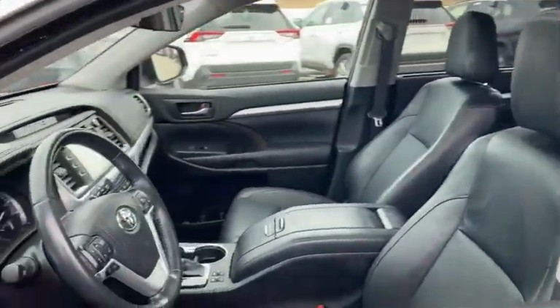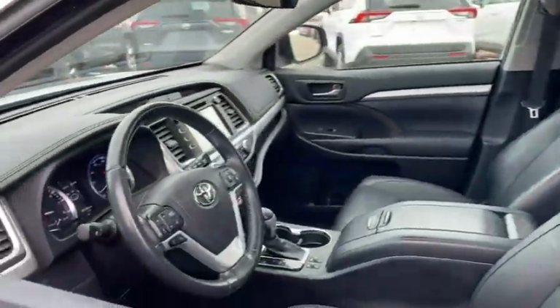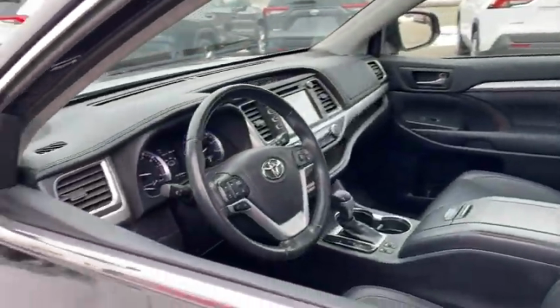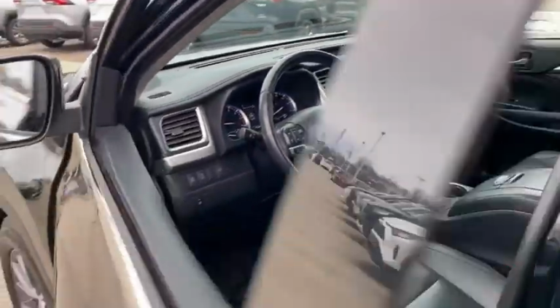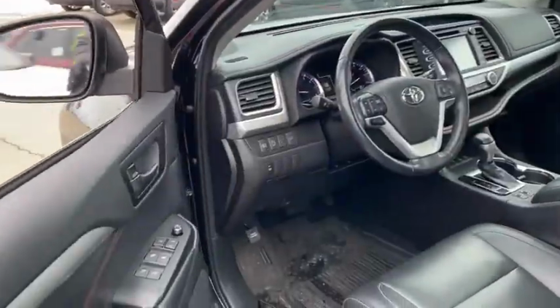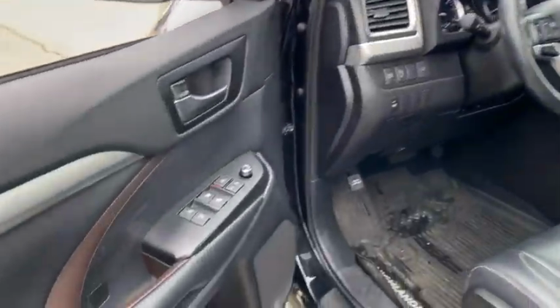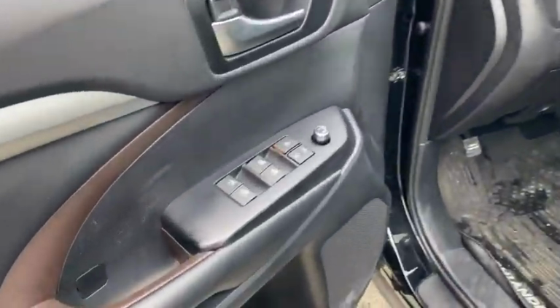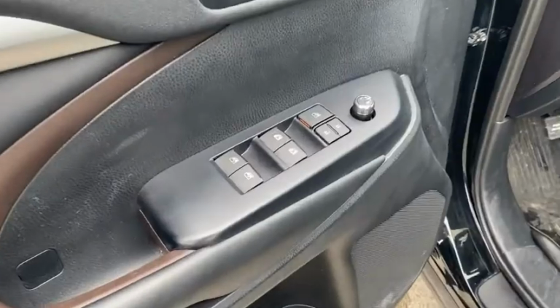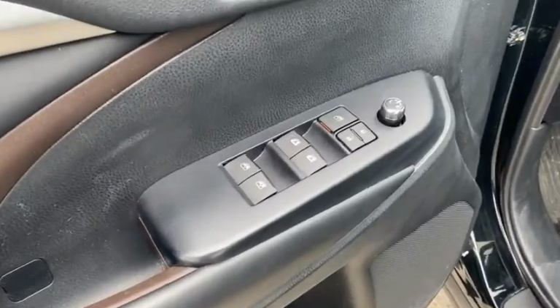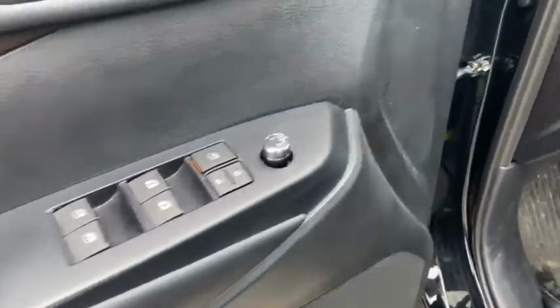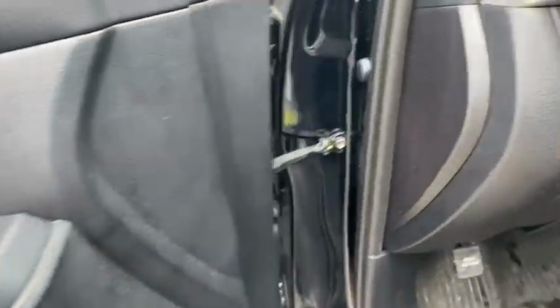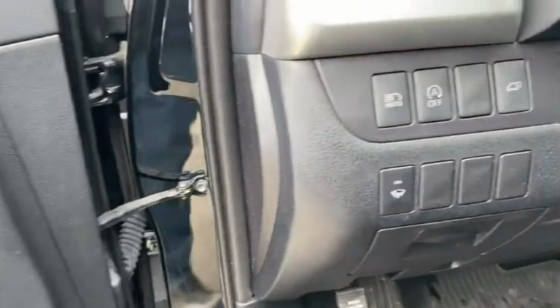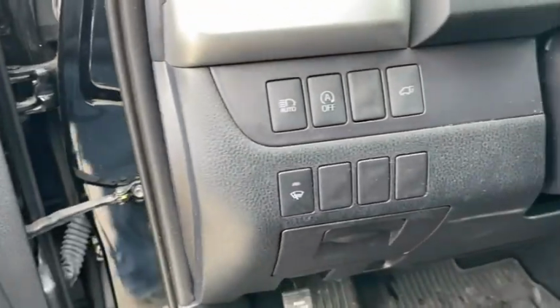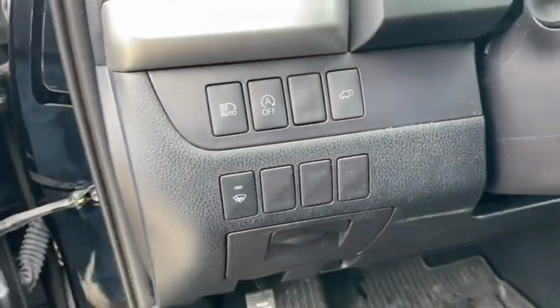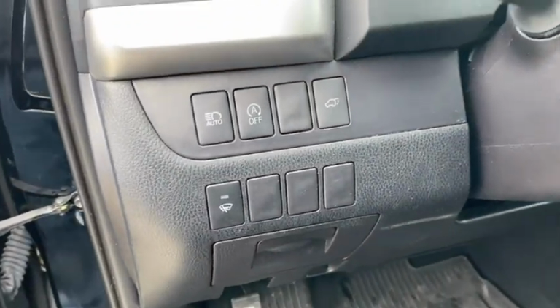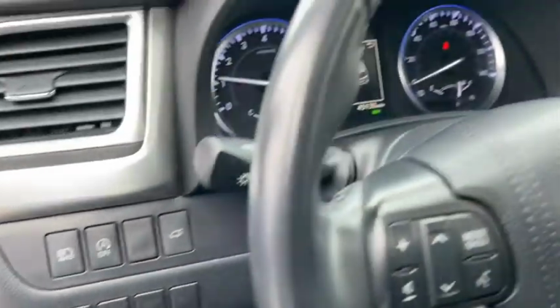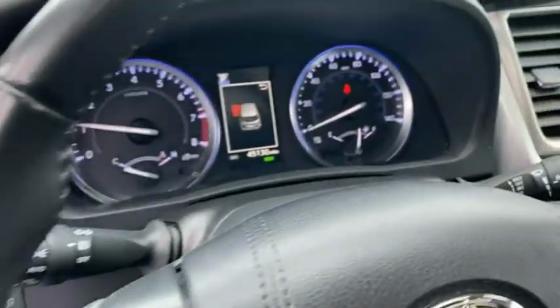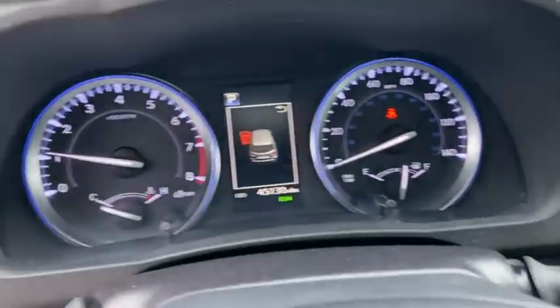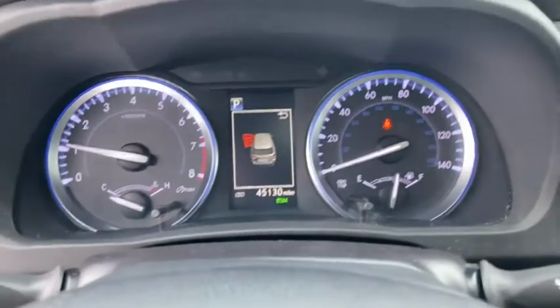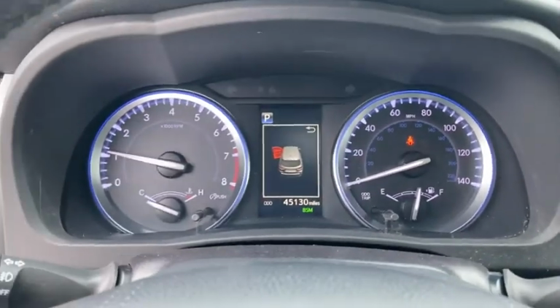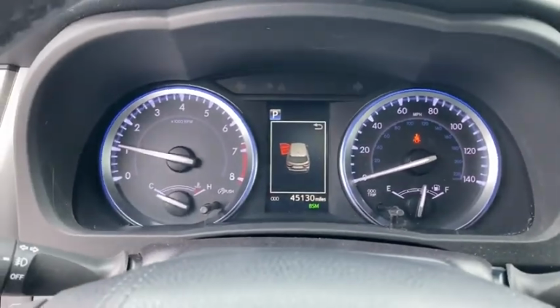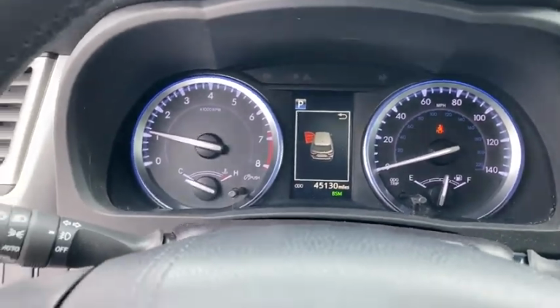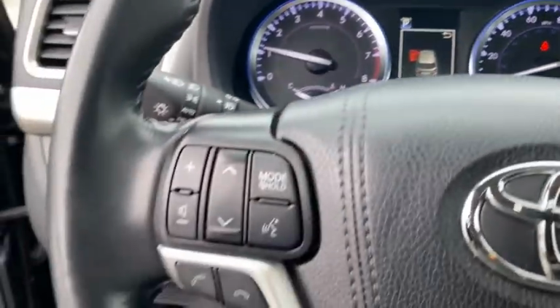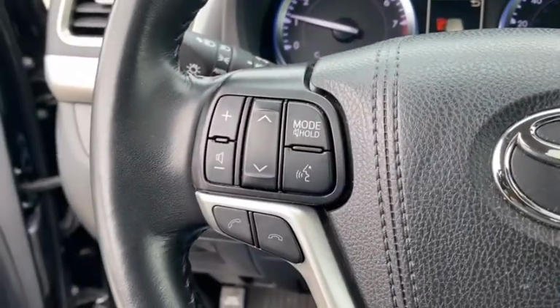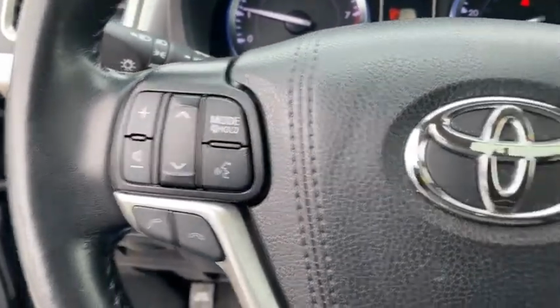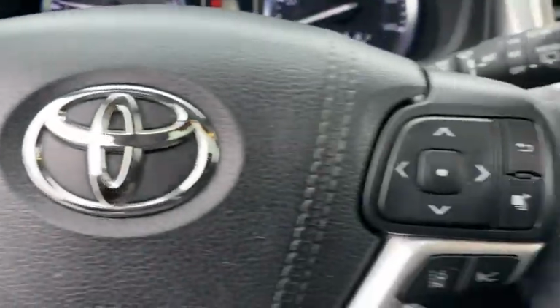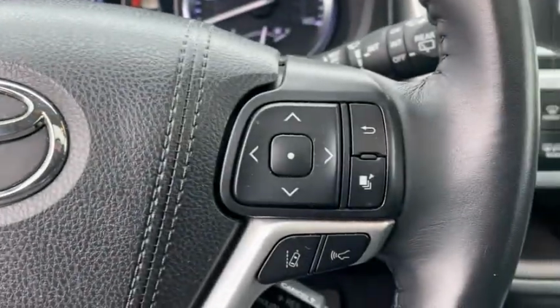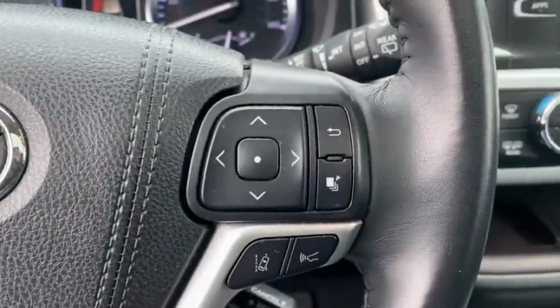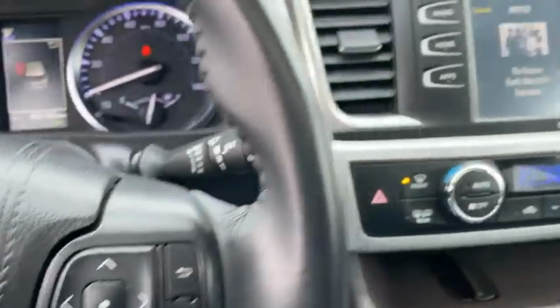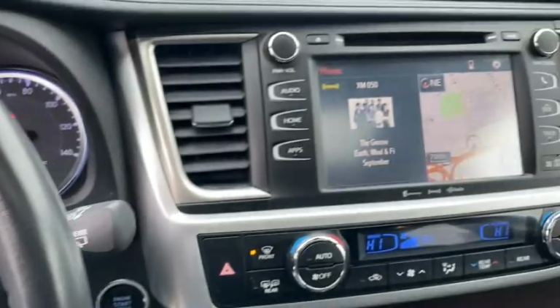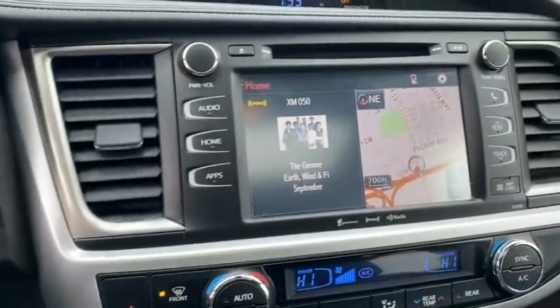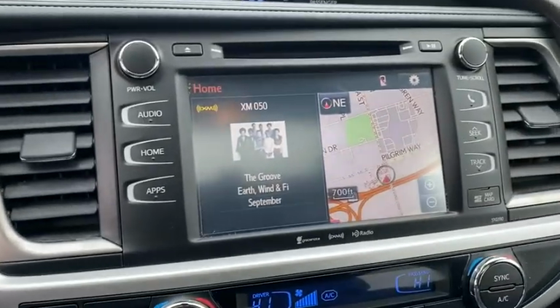A 2010 top safety pick, the Highlander is where substance meets style. This vehicle has less than 50,000 miles. Here are some of this vehicle's great options: navigation system, power passenger seat, anti-lock braking system.